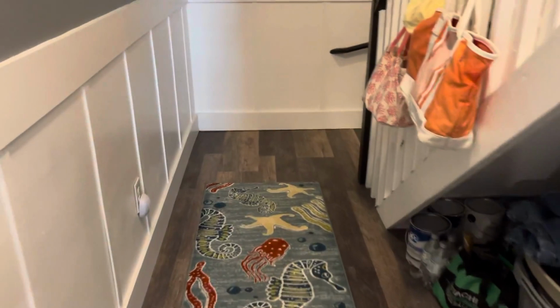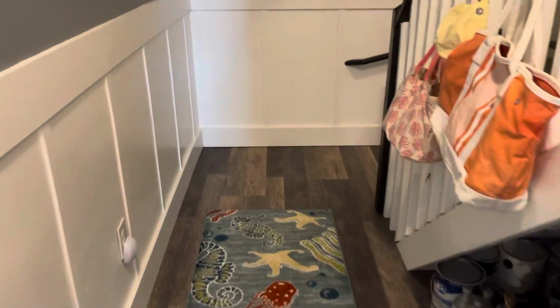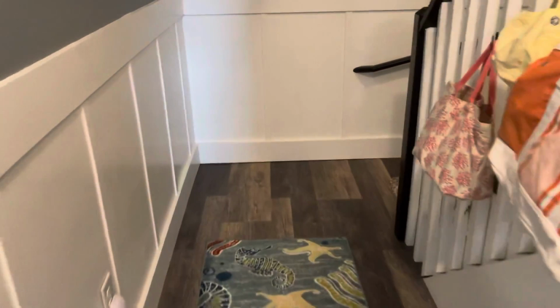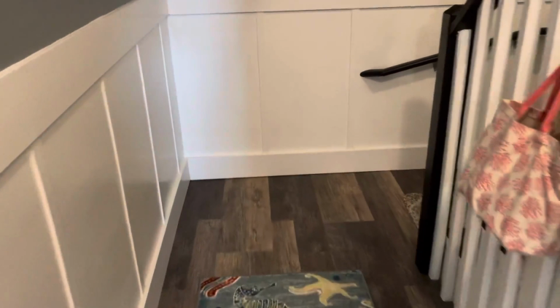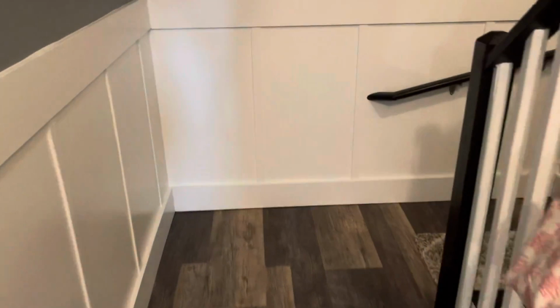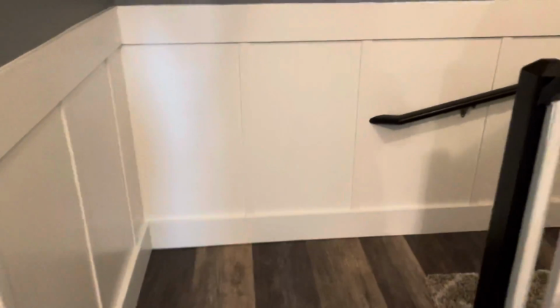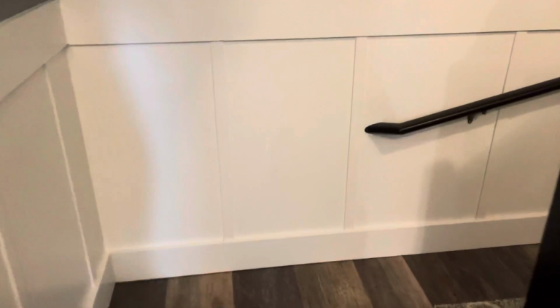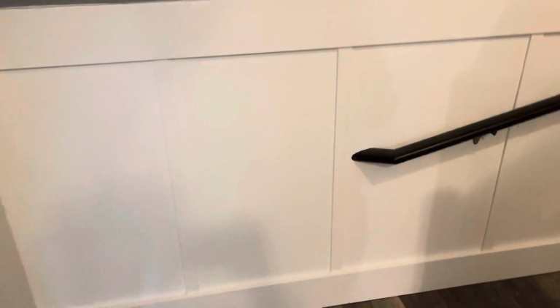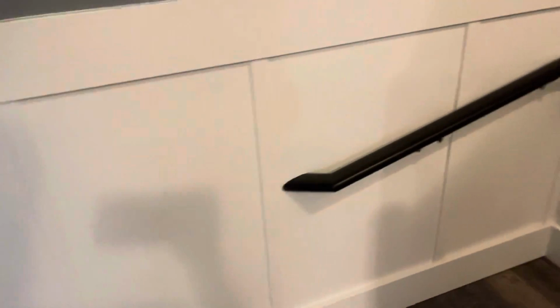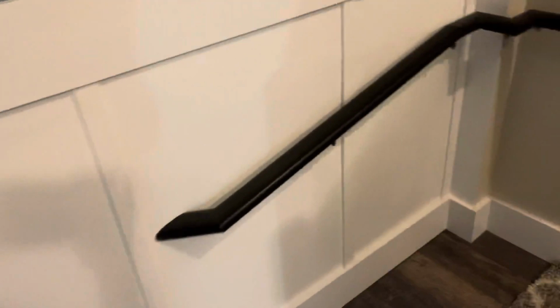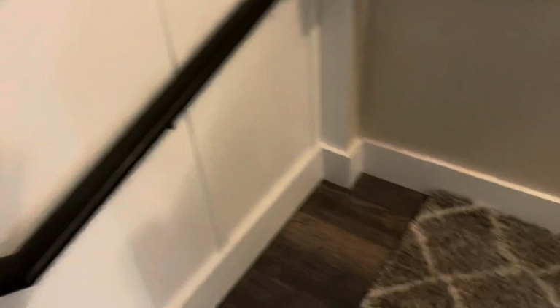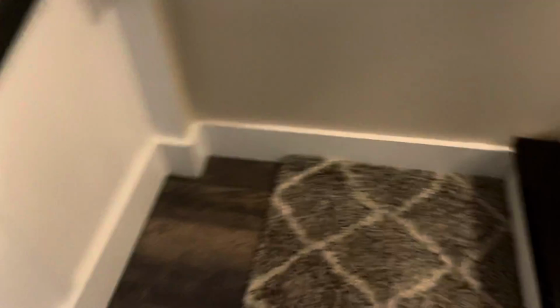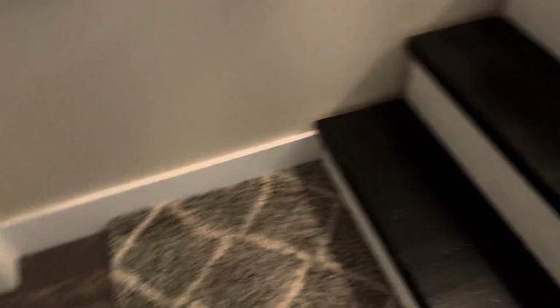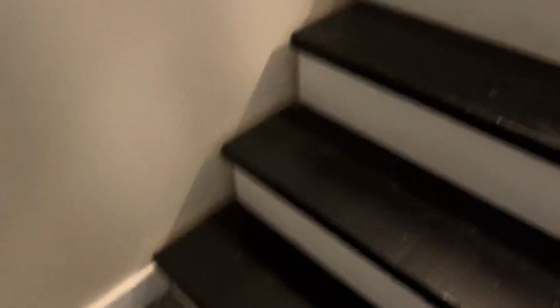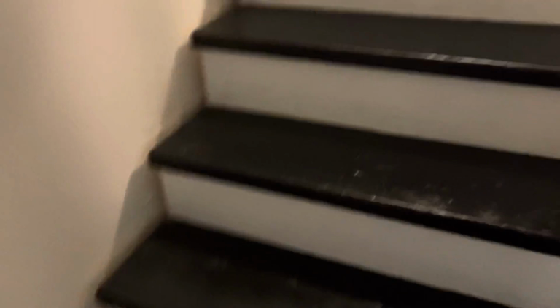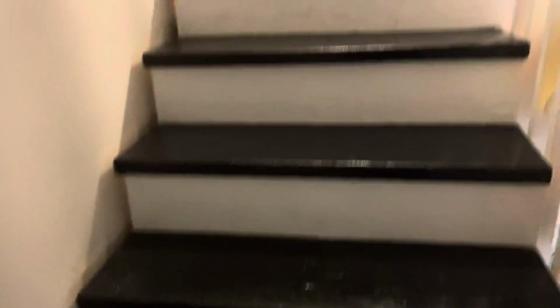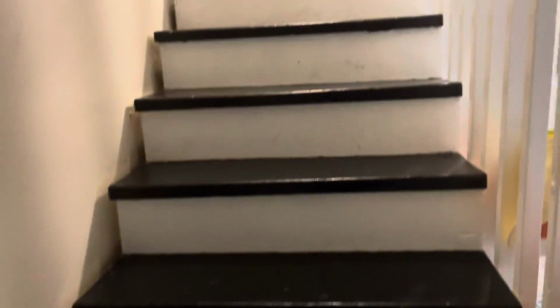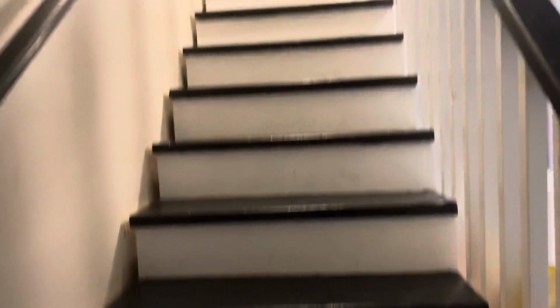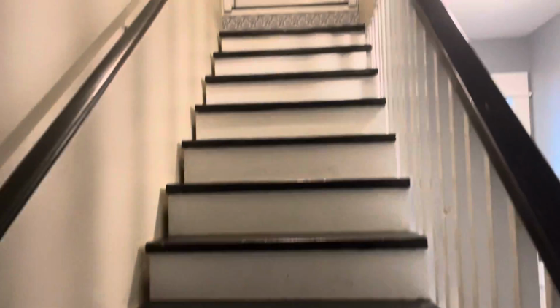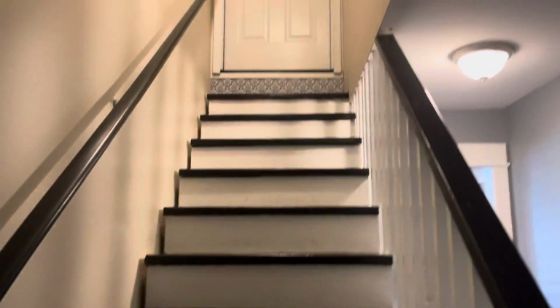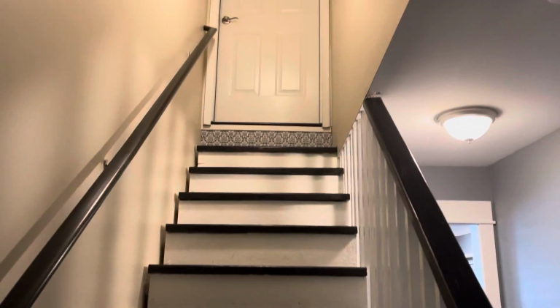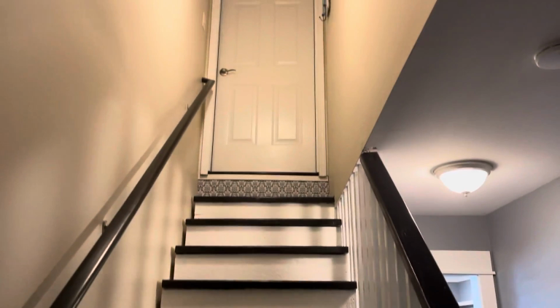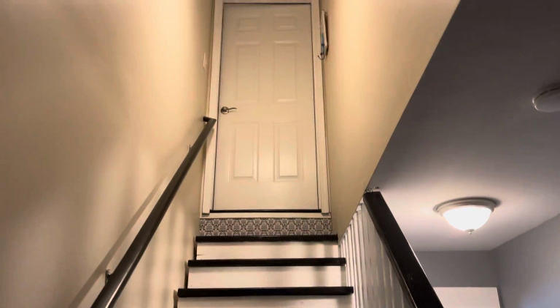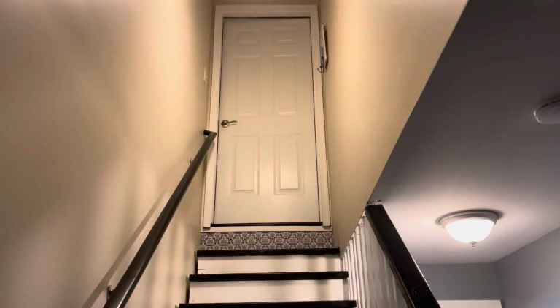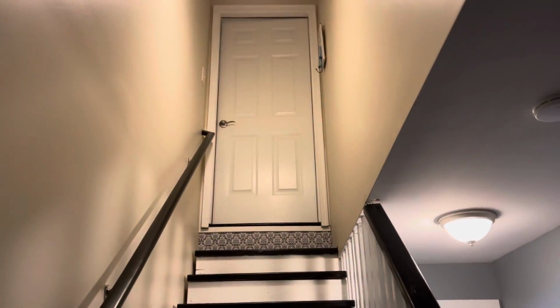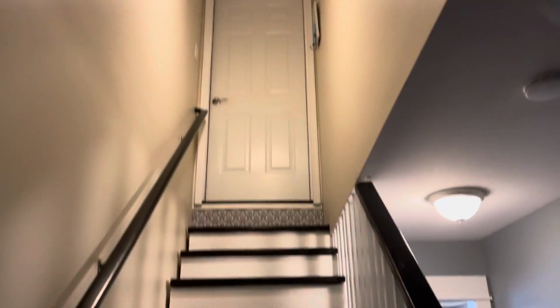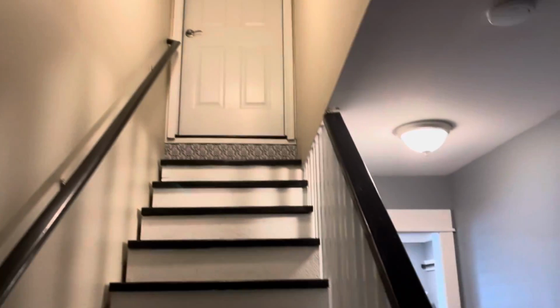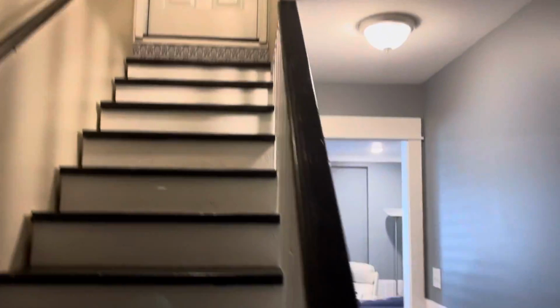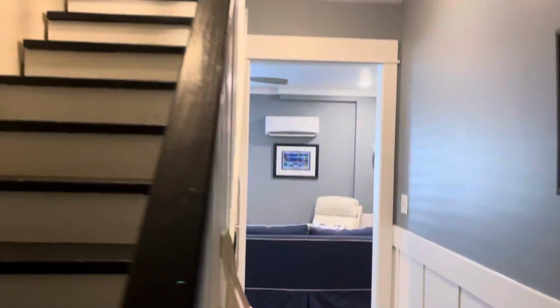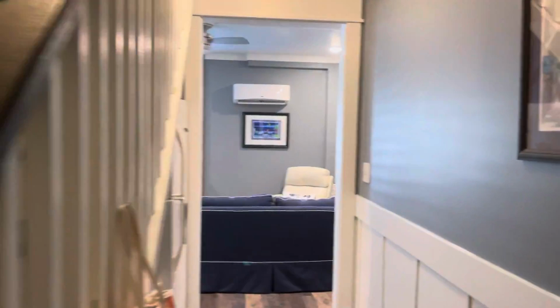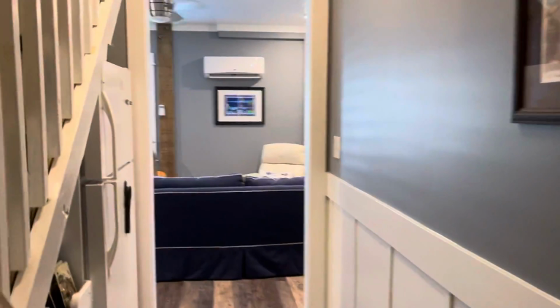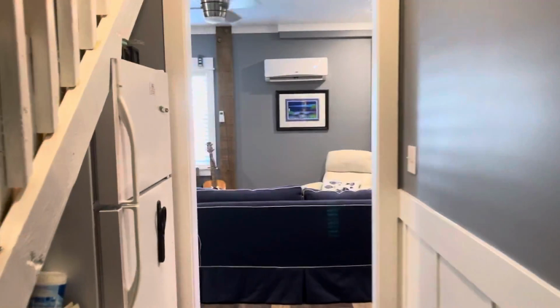I'm just going to walk to the end of the stairs, then I'm going to go out and get the backyard. I want to get the view looking up to the top level. They painted the stairs. That's the door going into the main level.